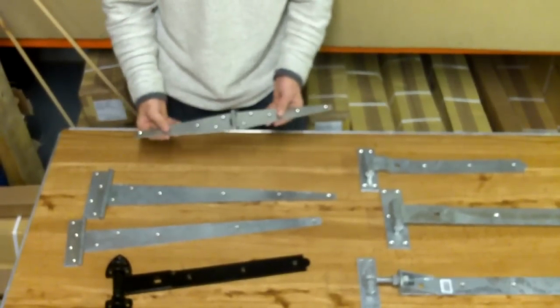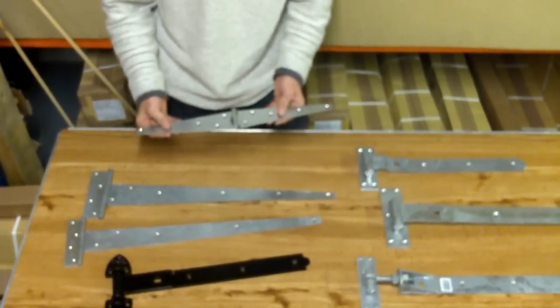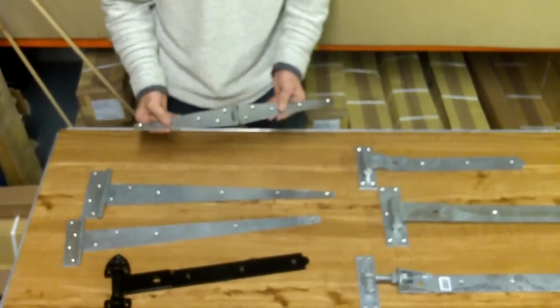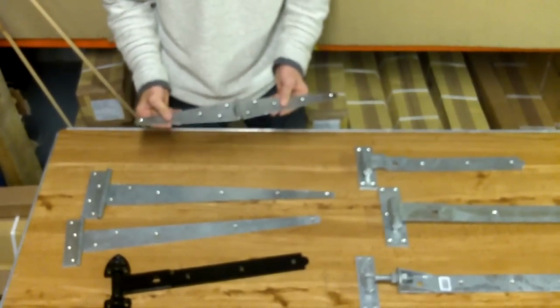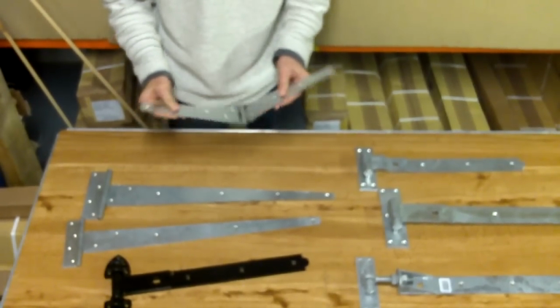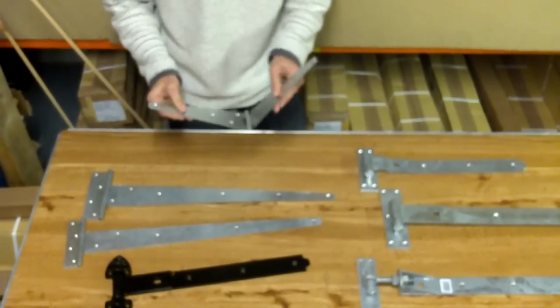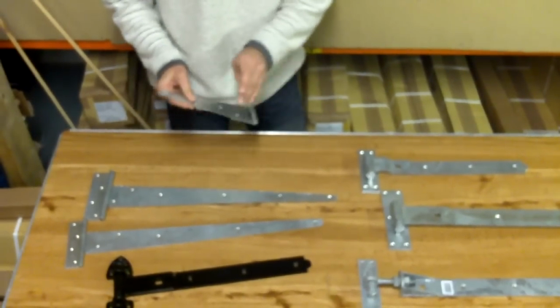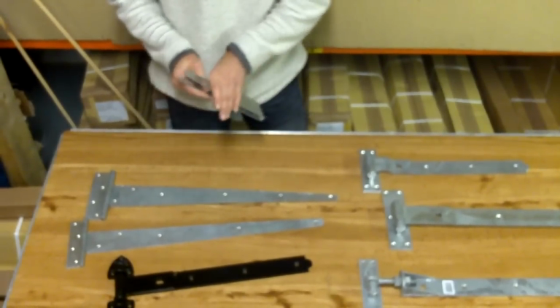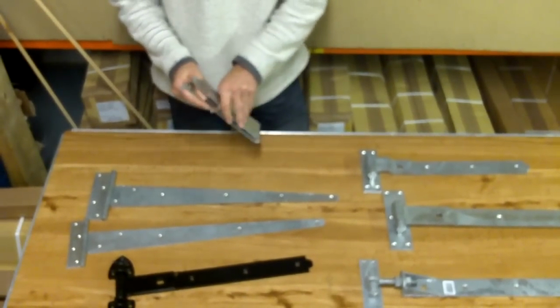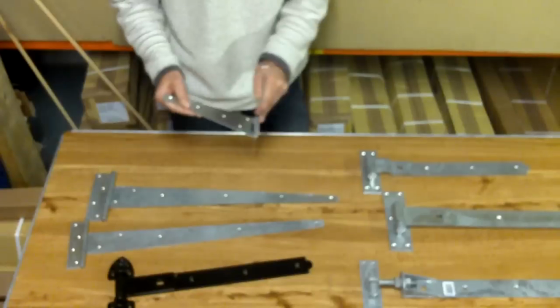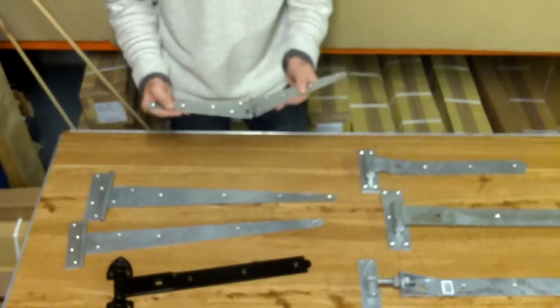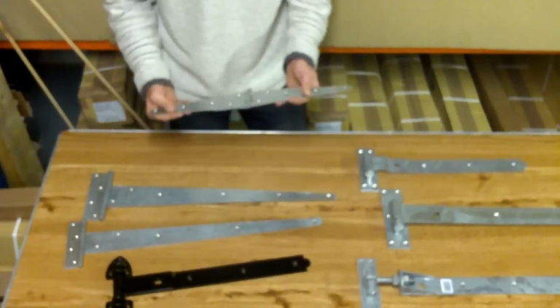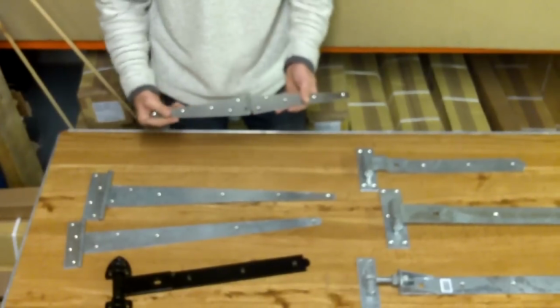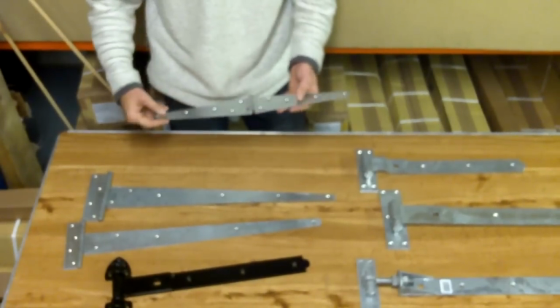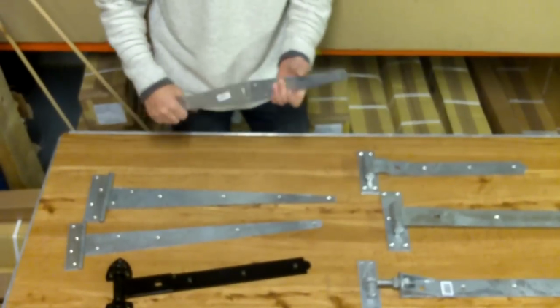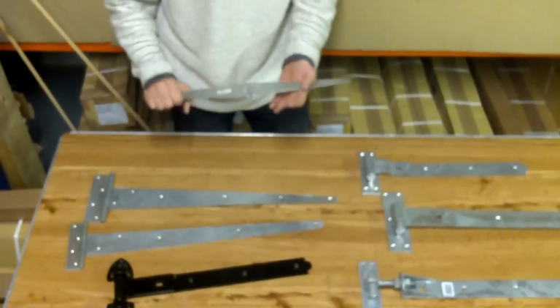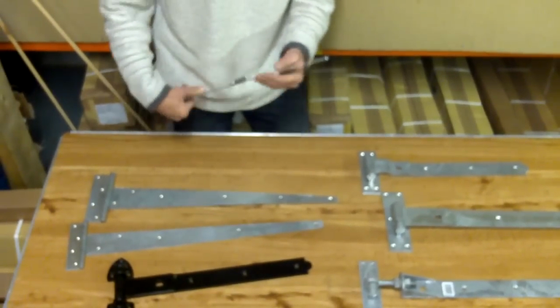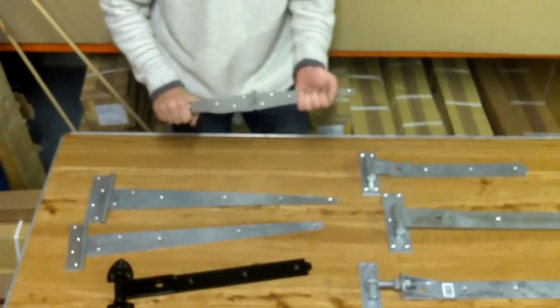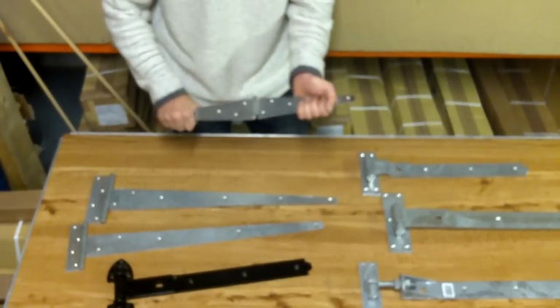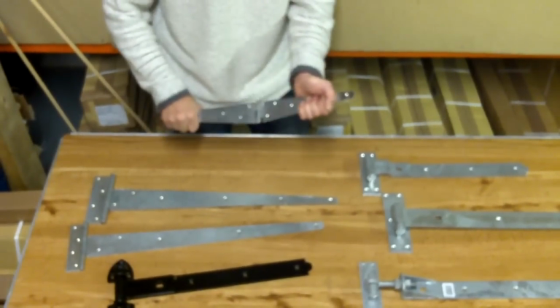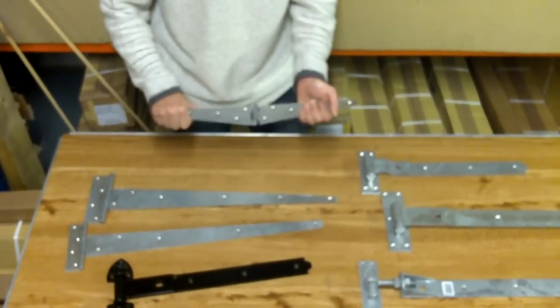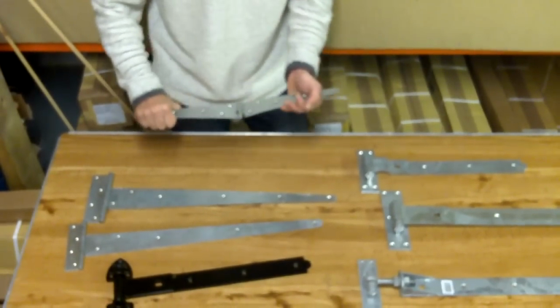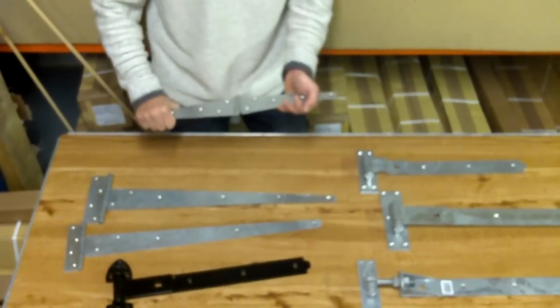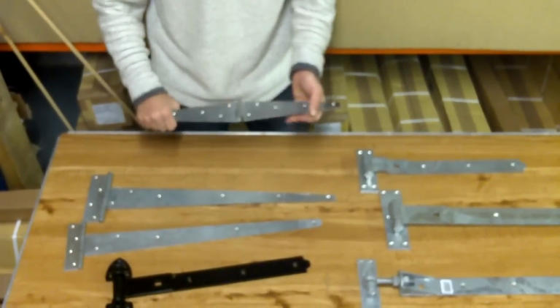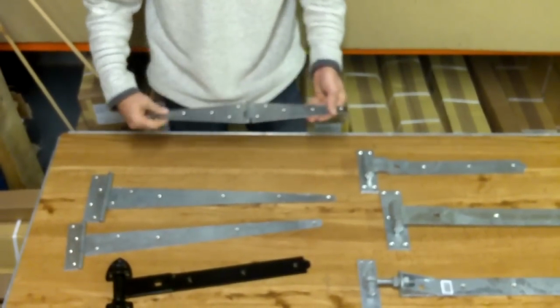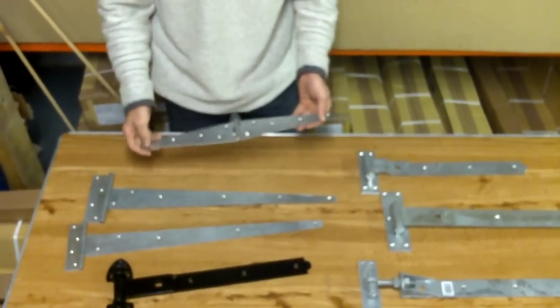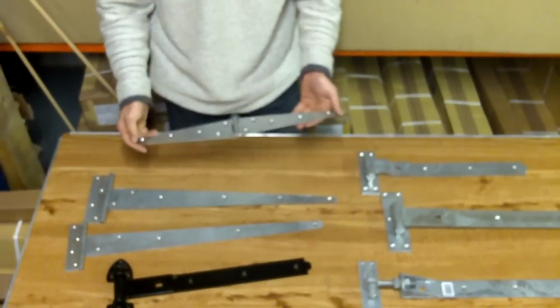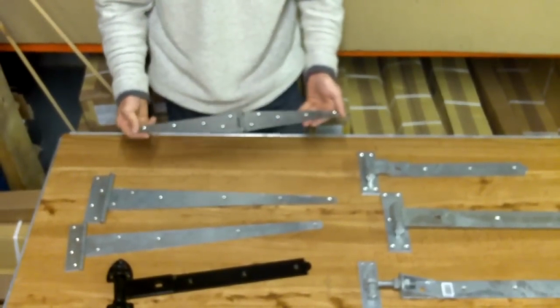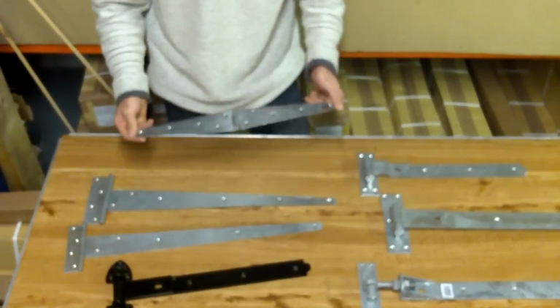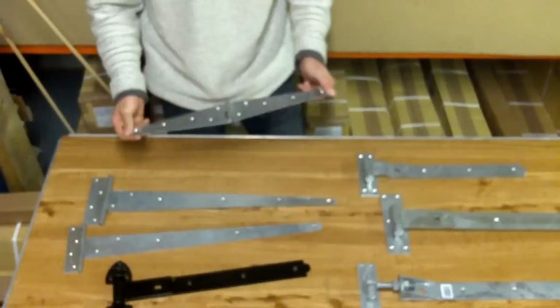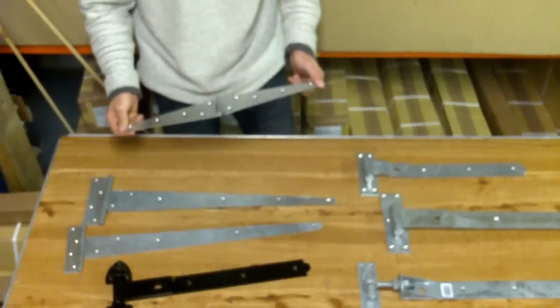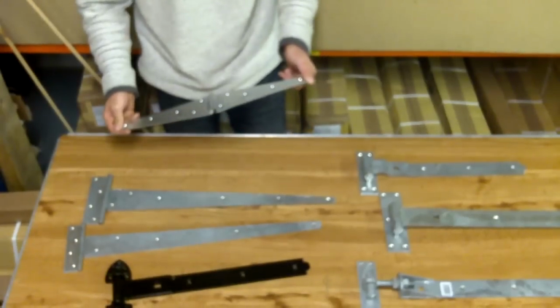This is a strap hinge. It's available in a BZP and a galvanized finish, as well as a black powder coat. Typically used on bifold doors.